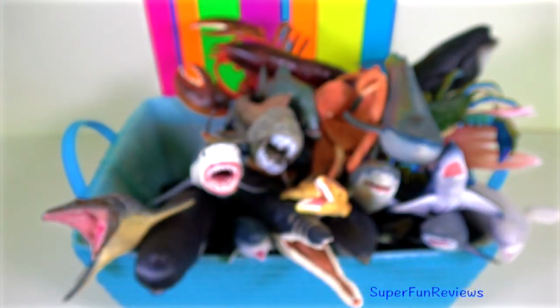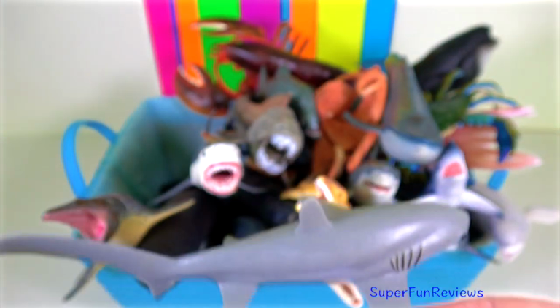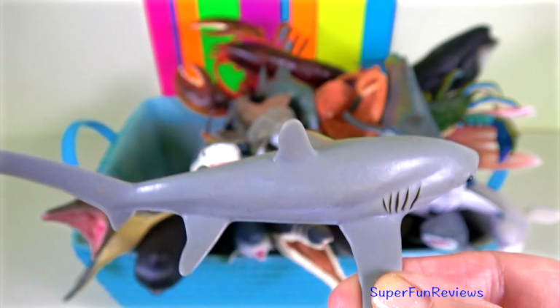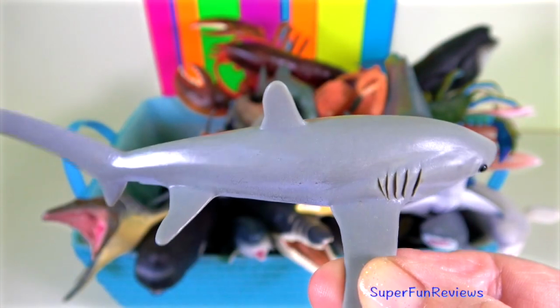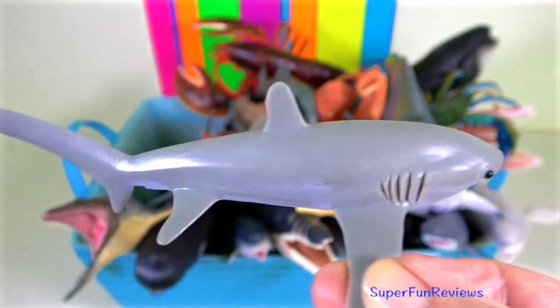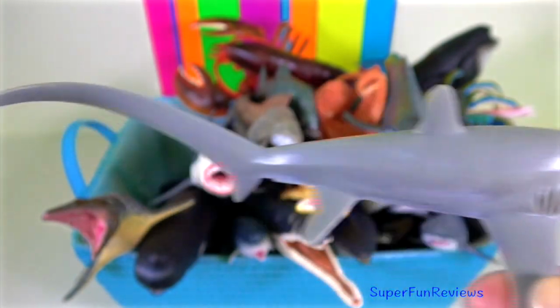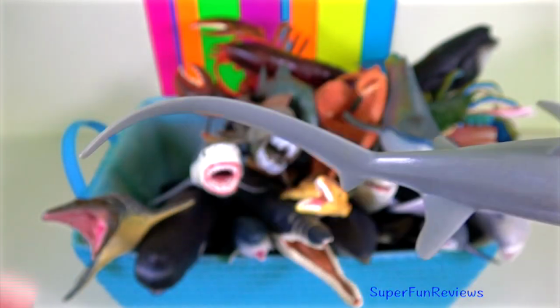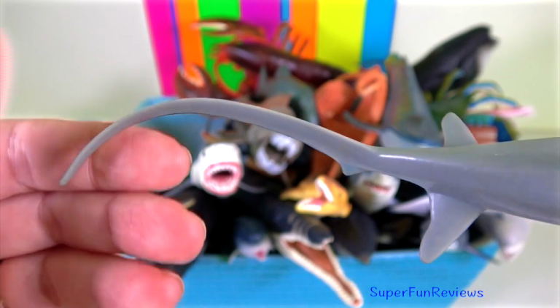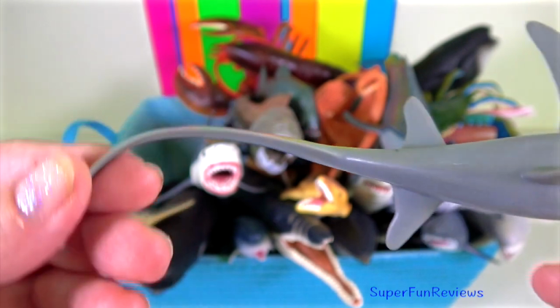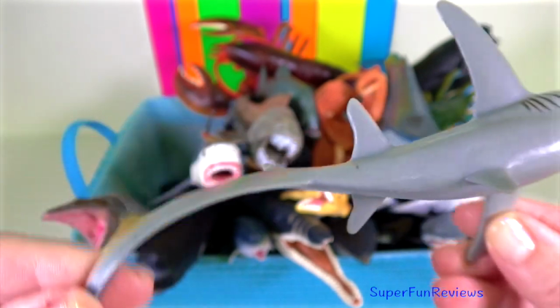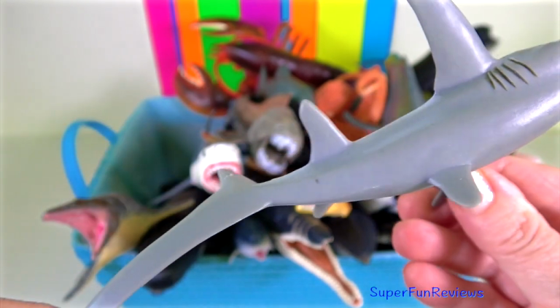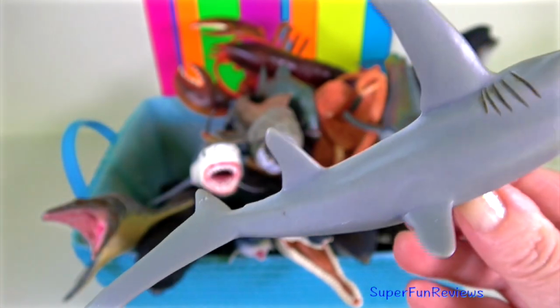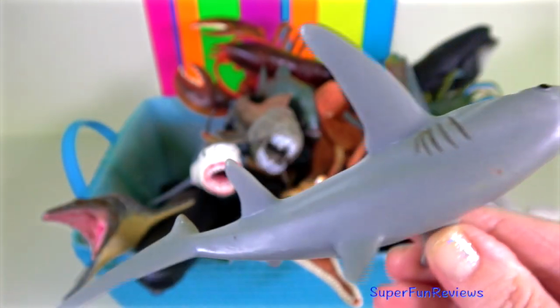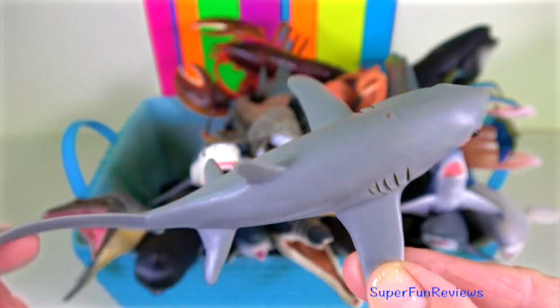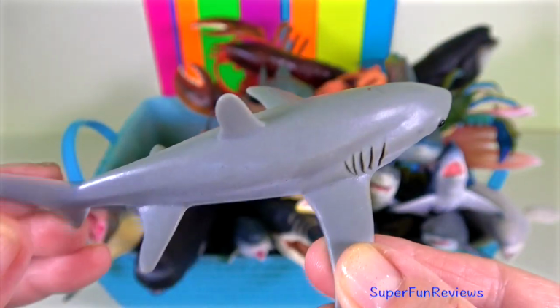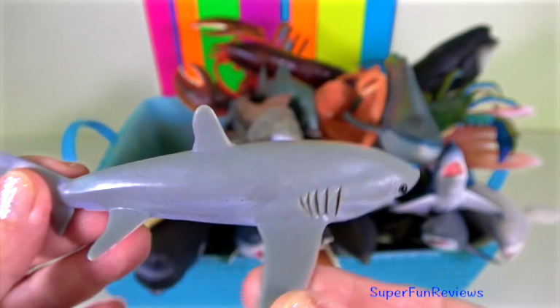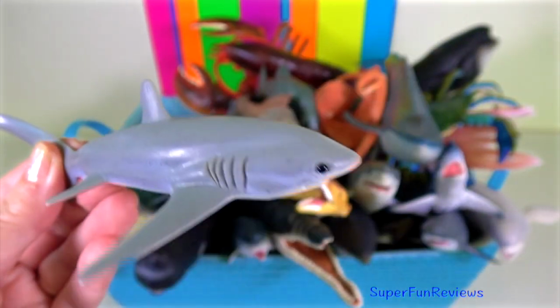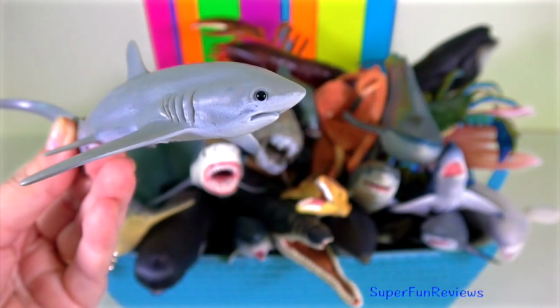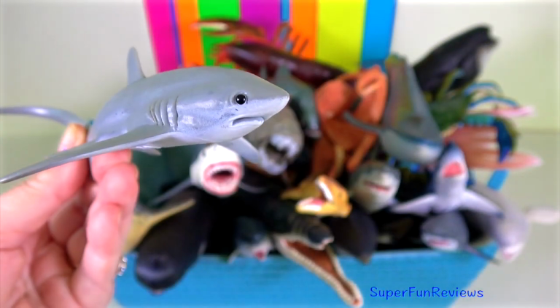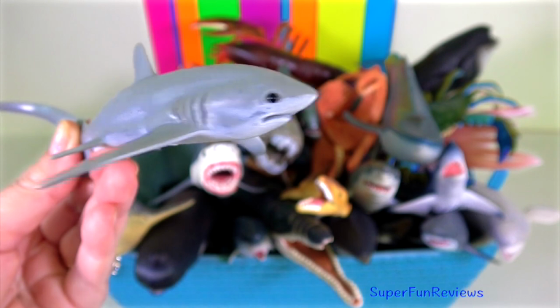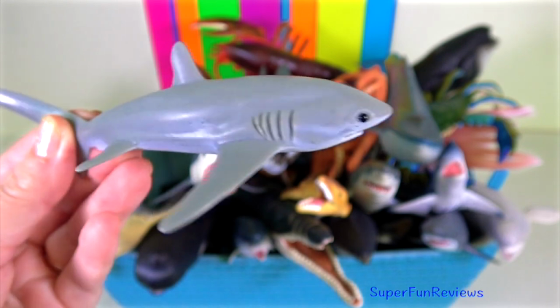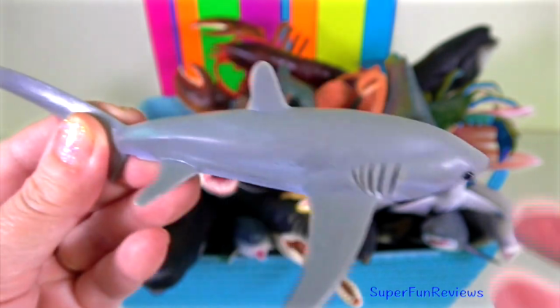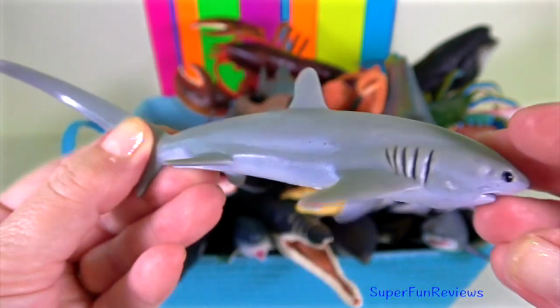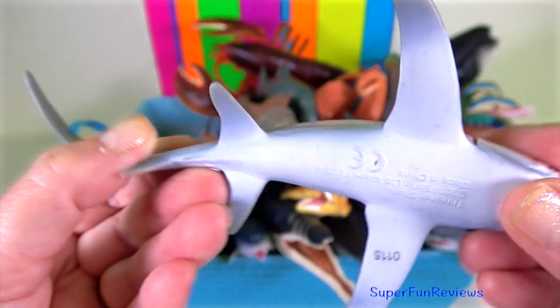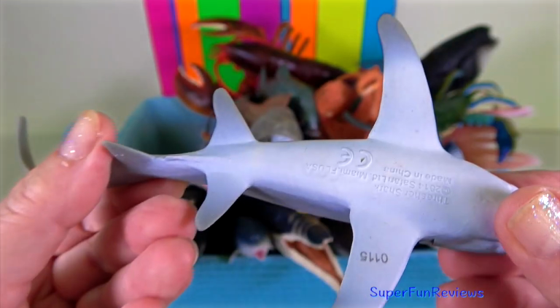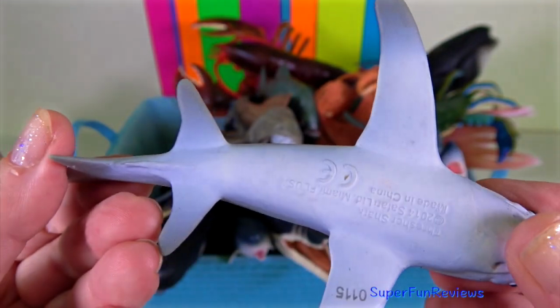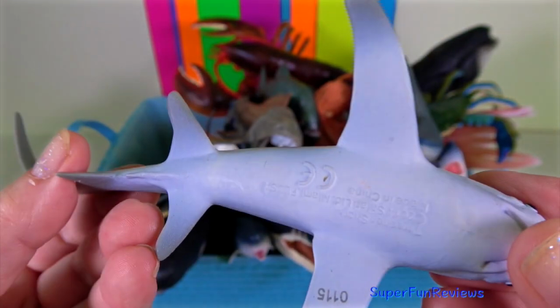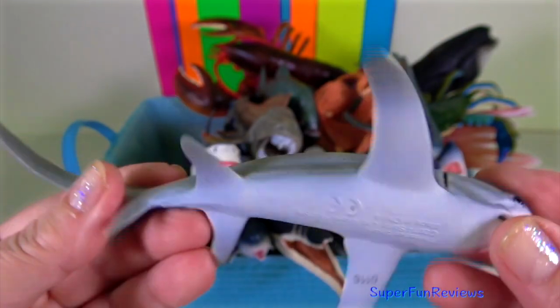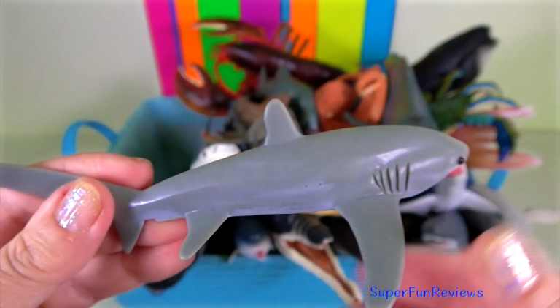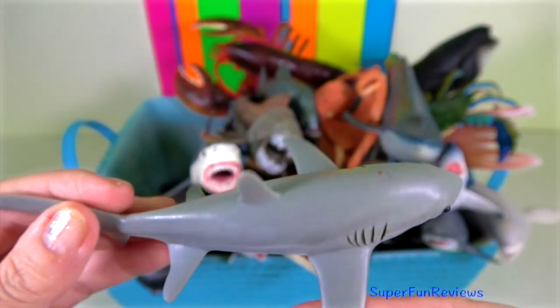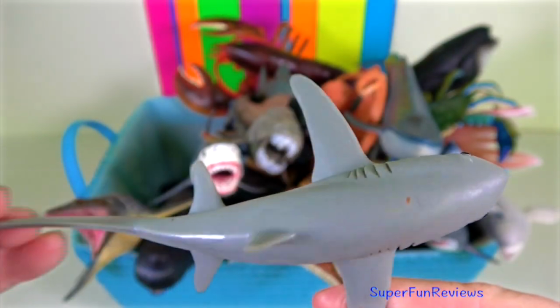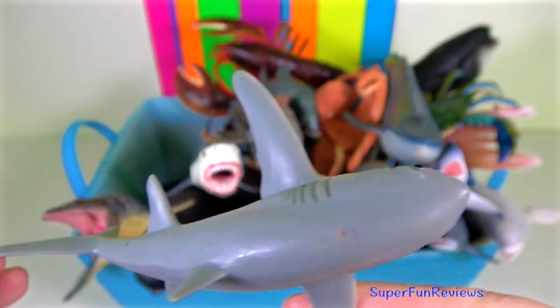Thresher shark — these clever sharks use their unique long tails to stun and catch prey. Fish have no chance if a thresher shark enters its path.